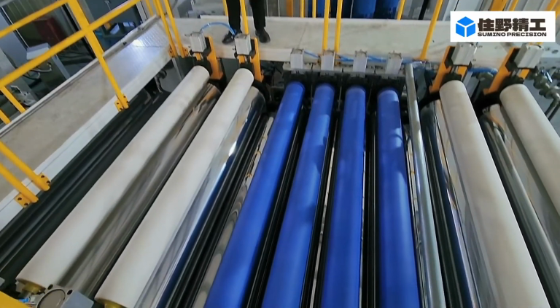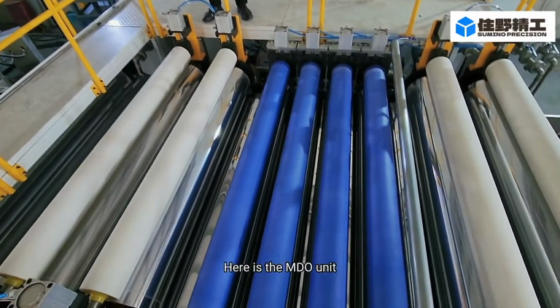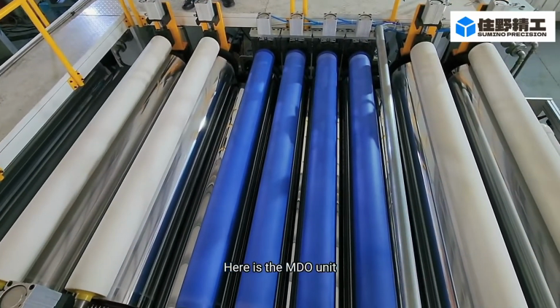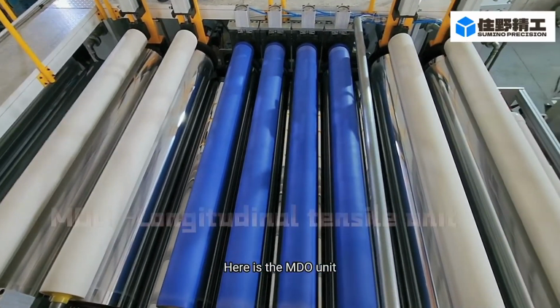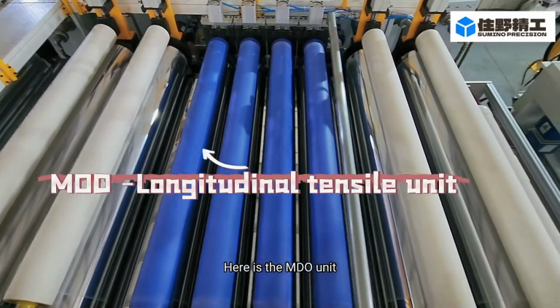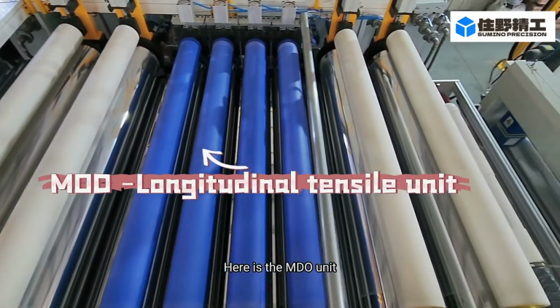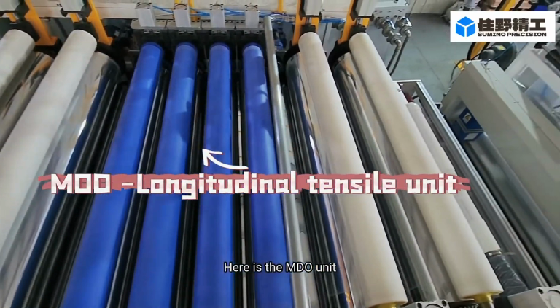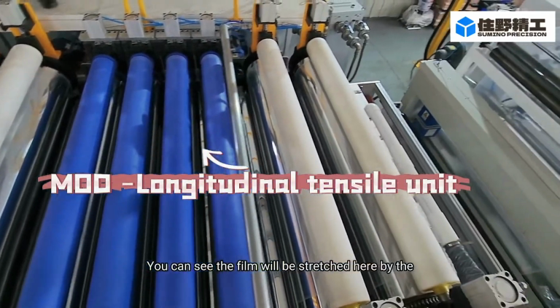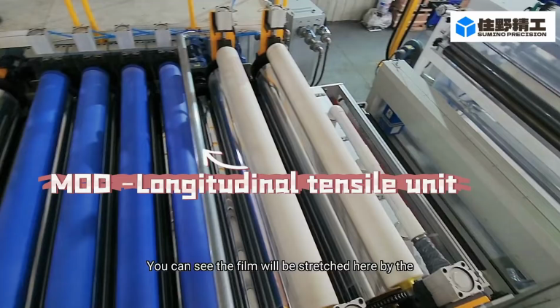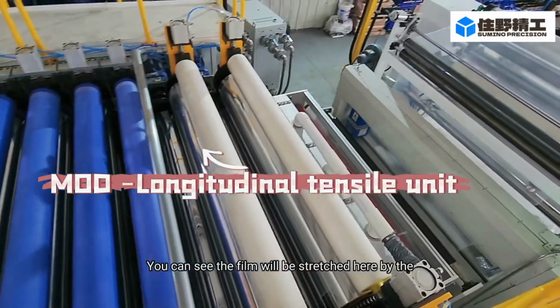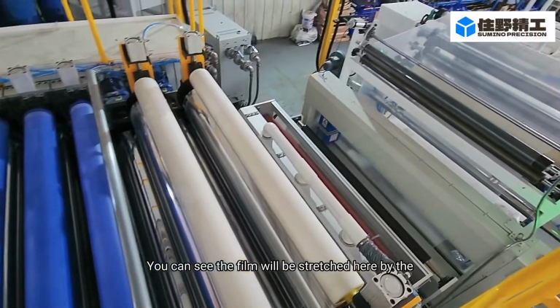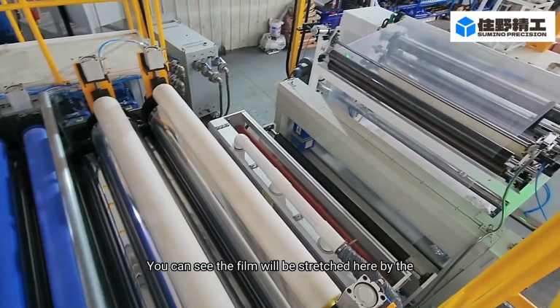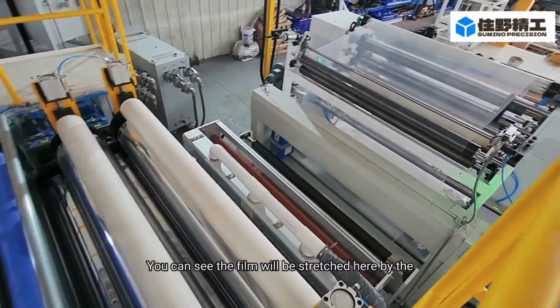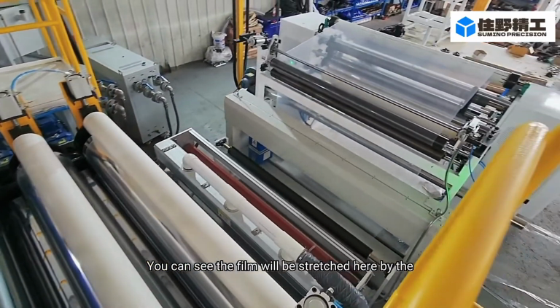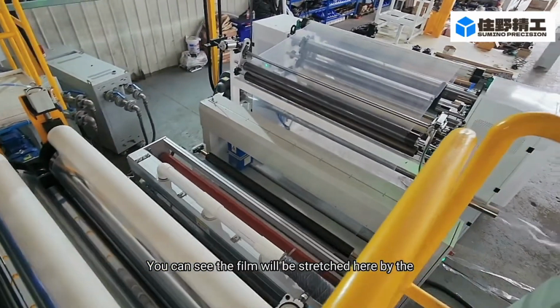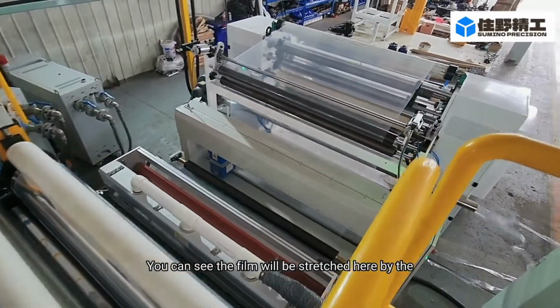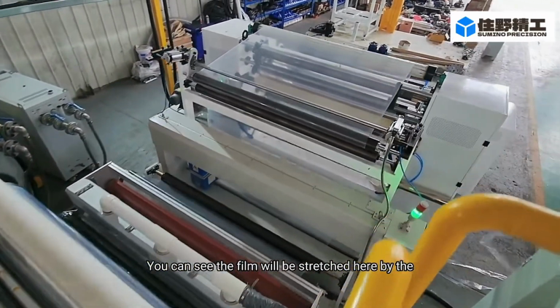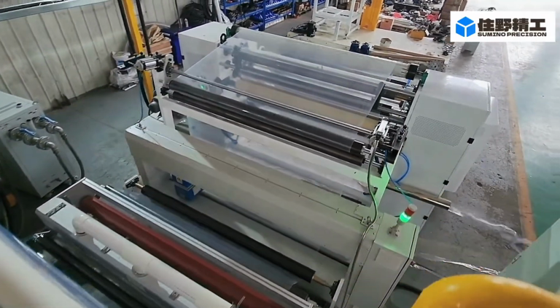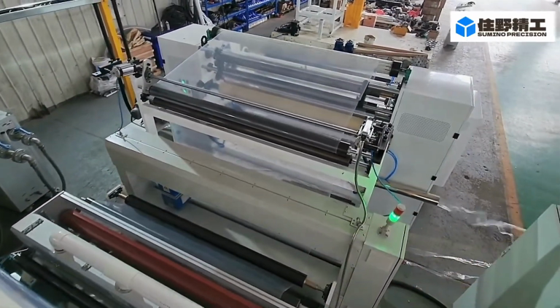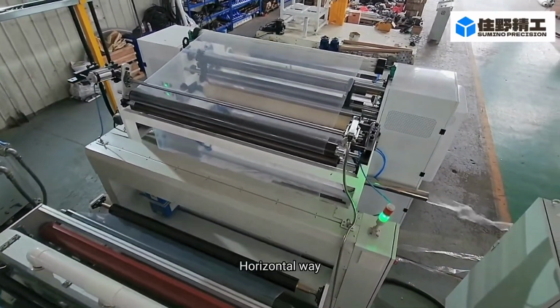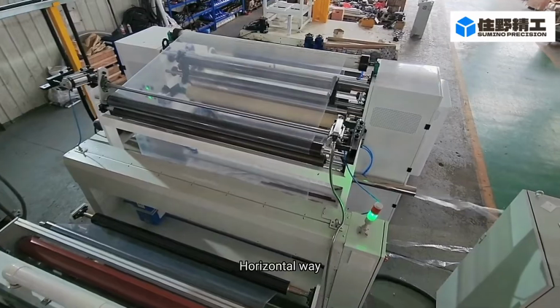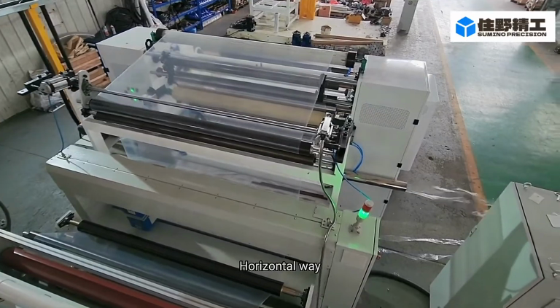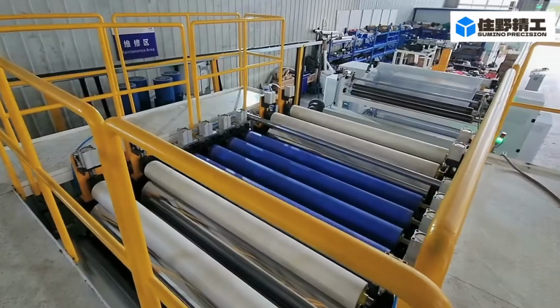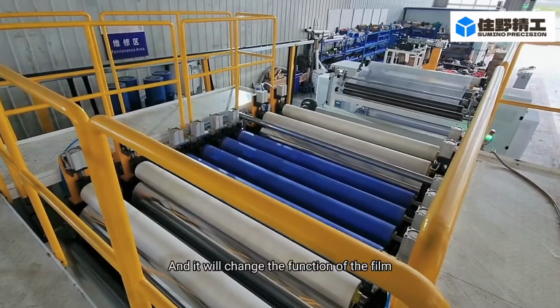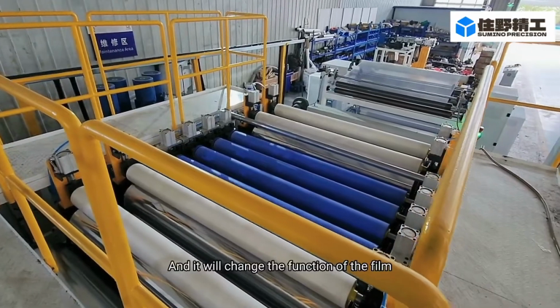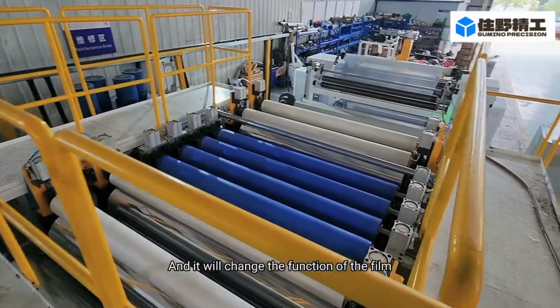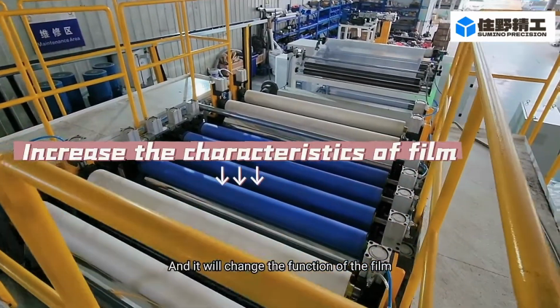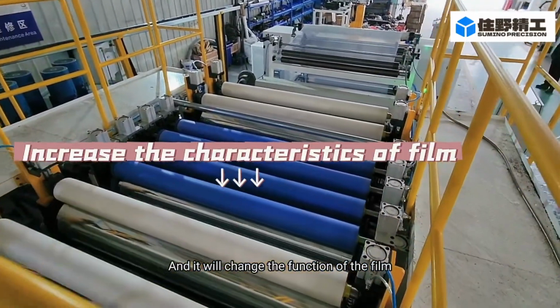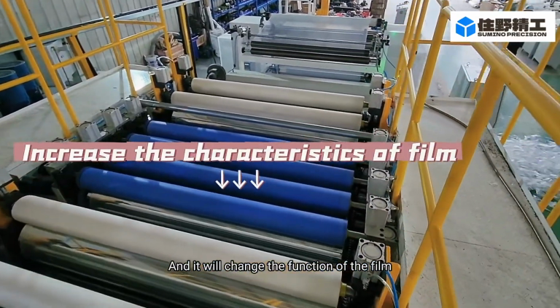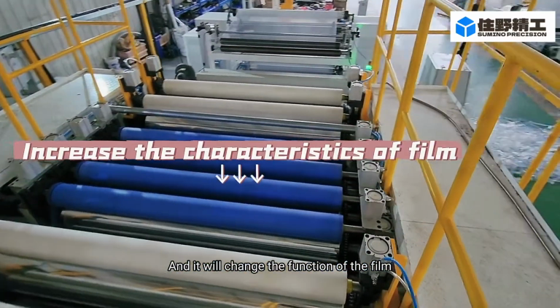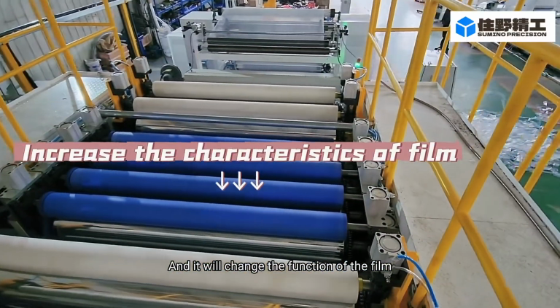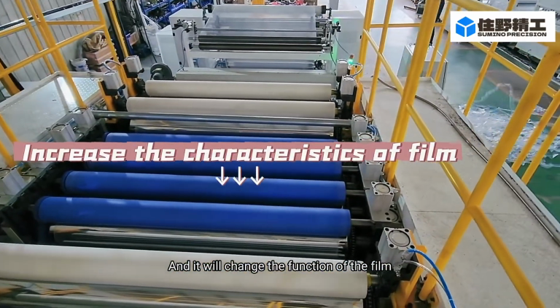Here is the MDO unit. You can see the film will be stretched here in the horizontal direction, which will change the properties of the film.